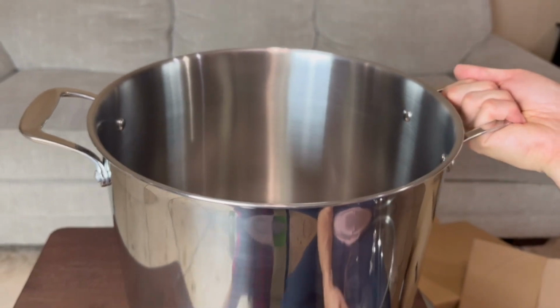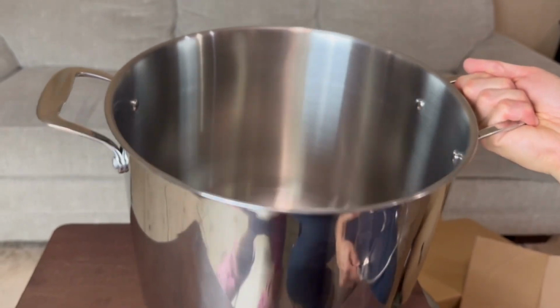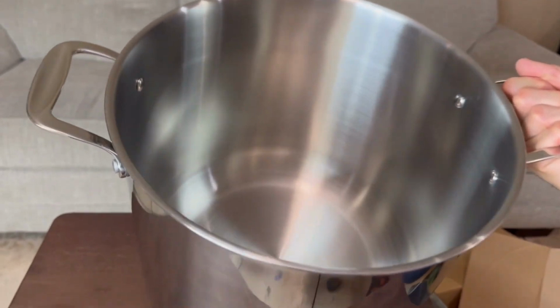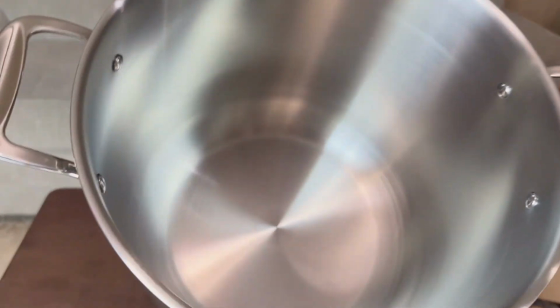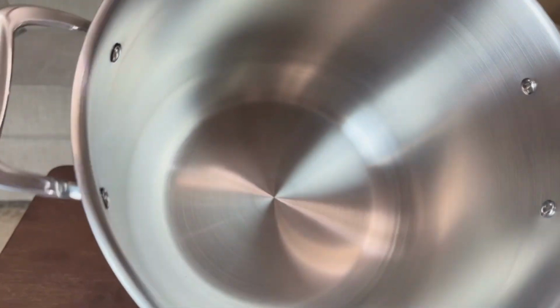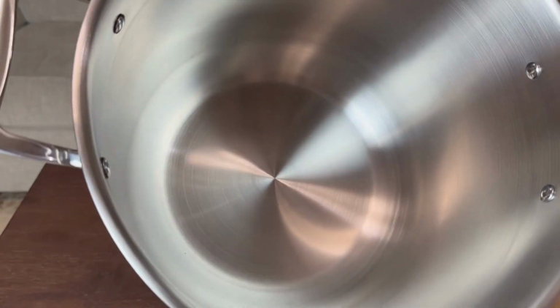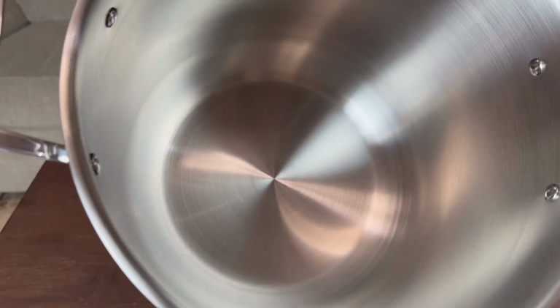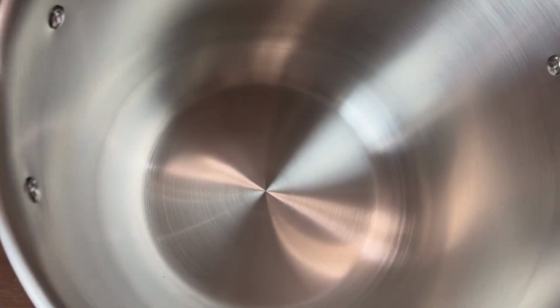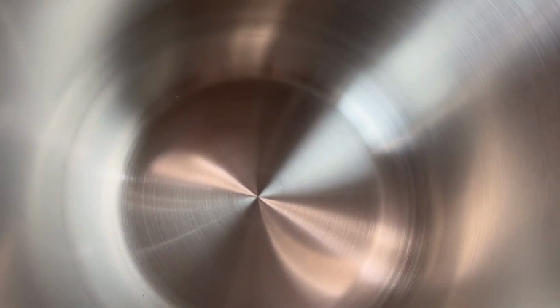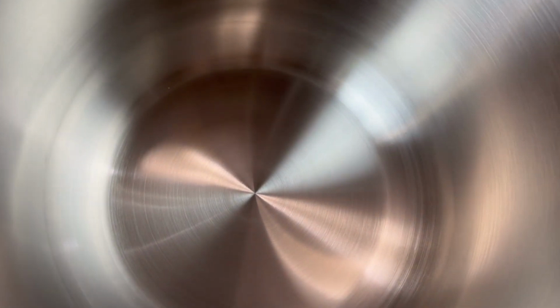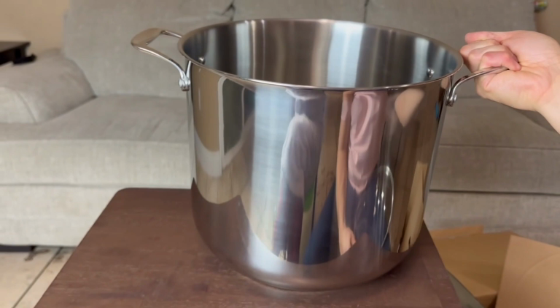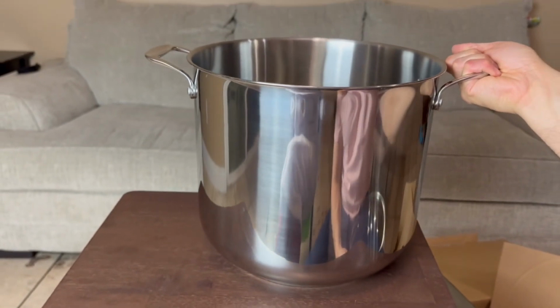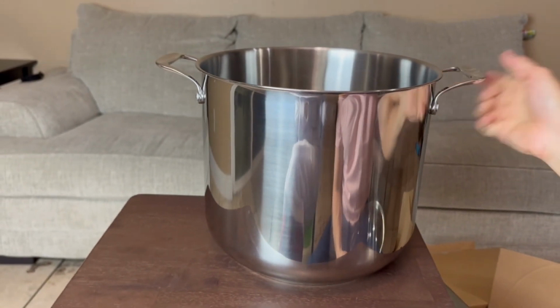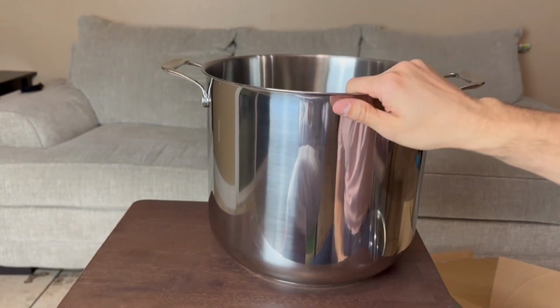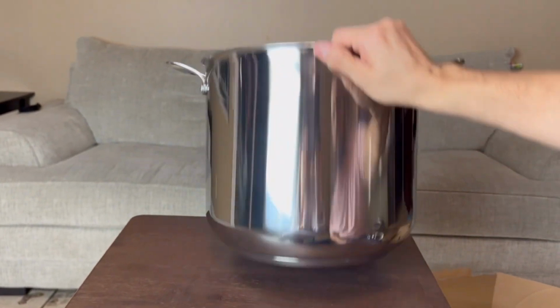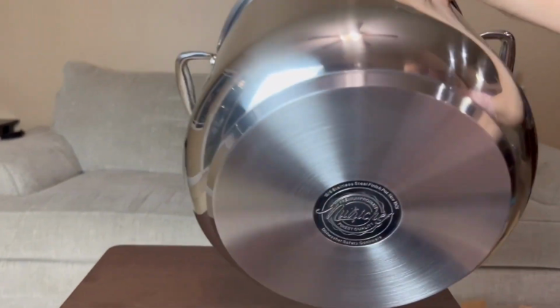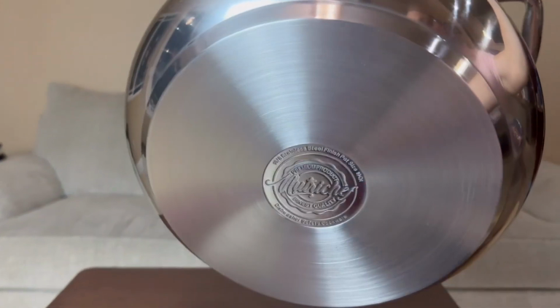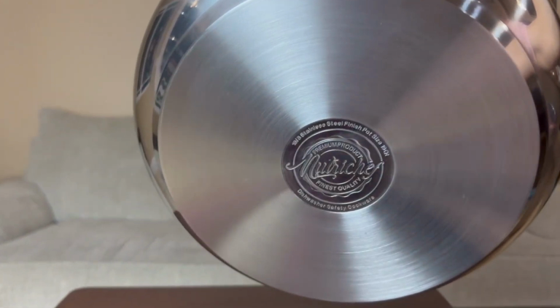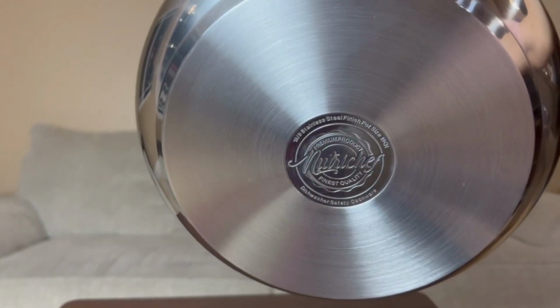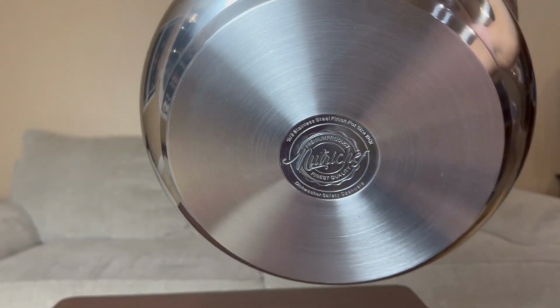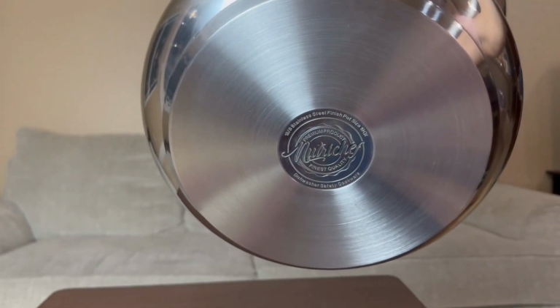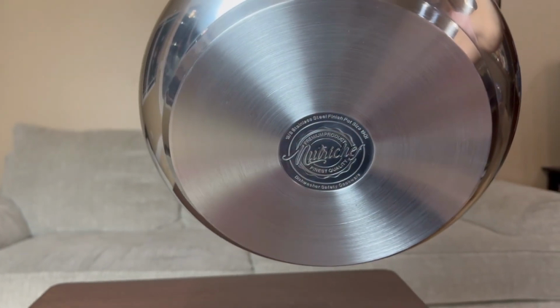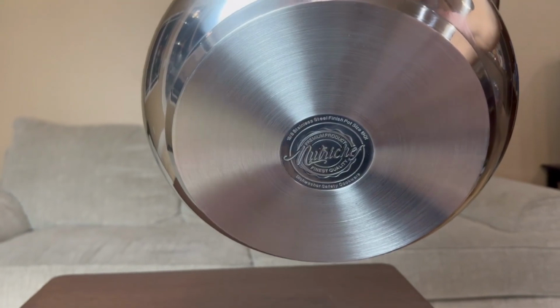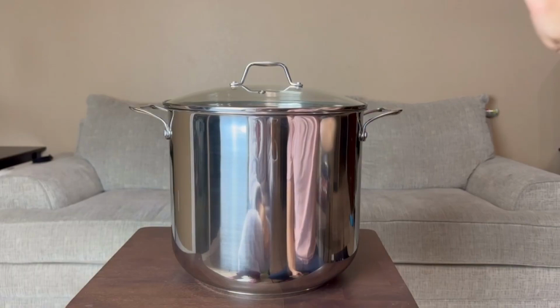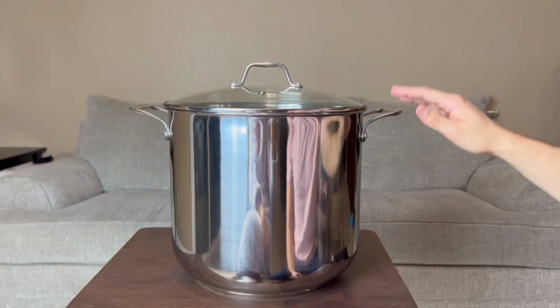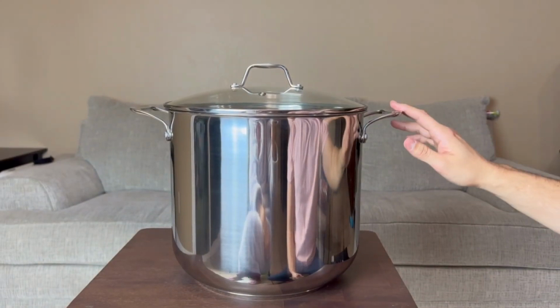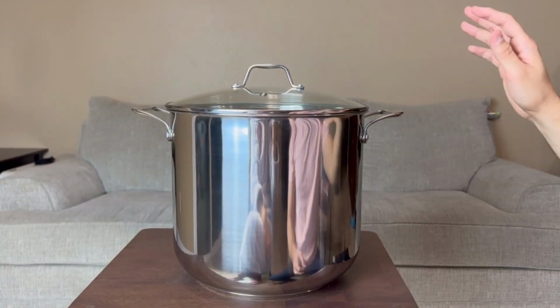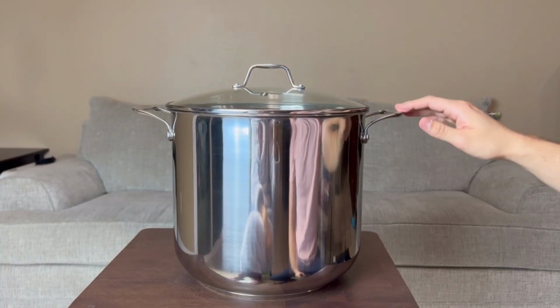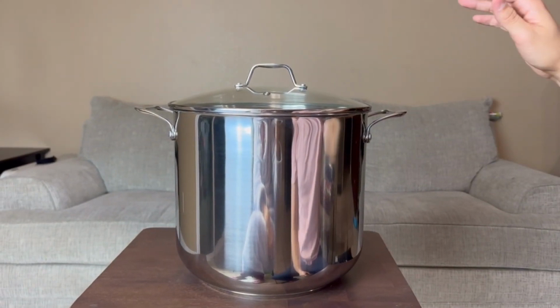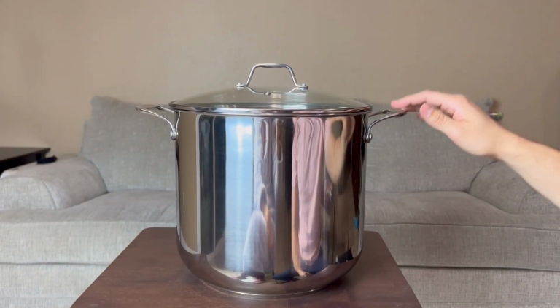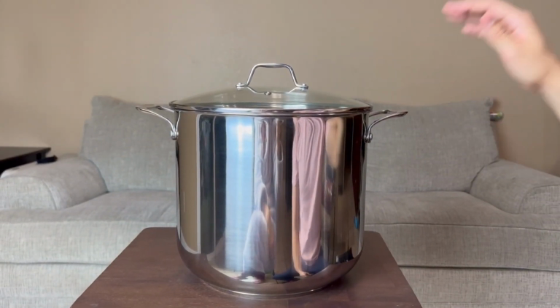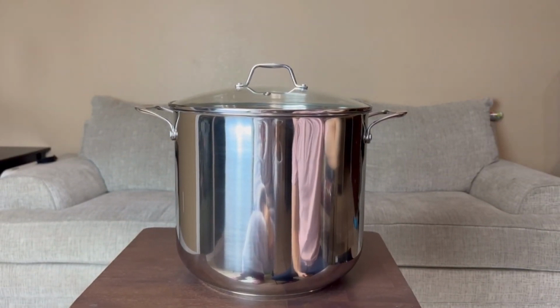Let me show you guys the inside real quick — that's what the inside looks like. And then let's go ahead and look at the bottom. All right, look at that — that is nice right there.